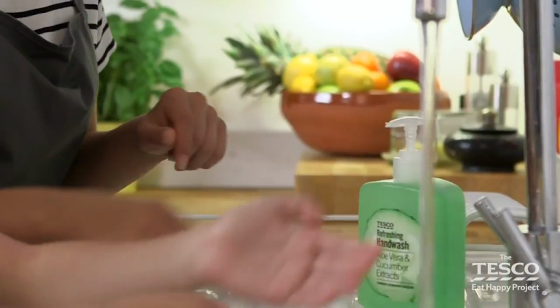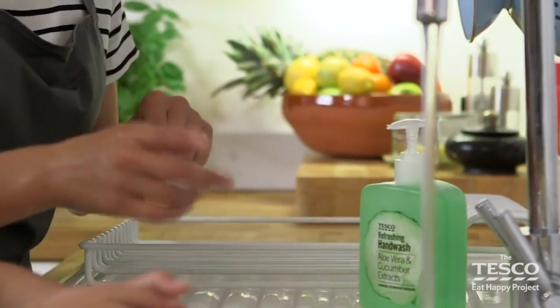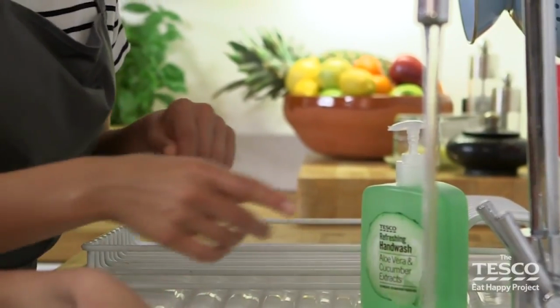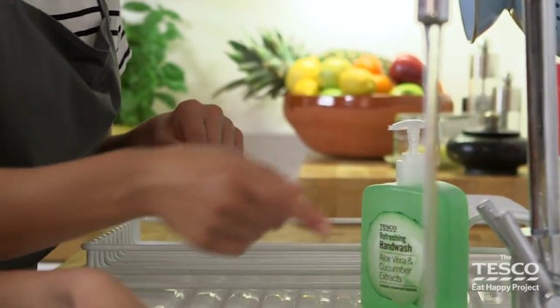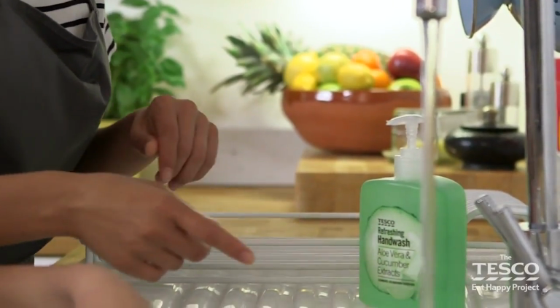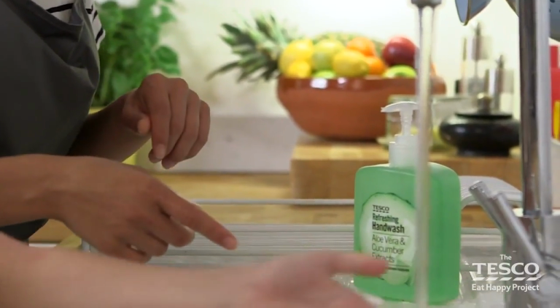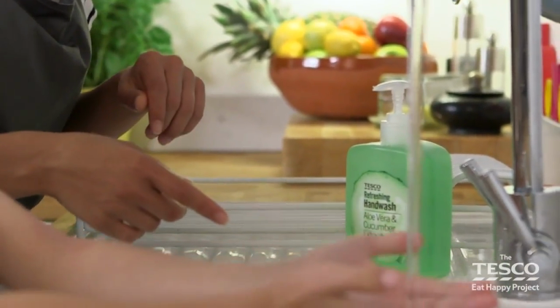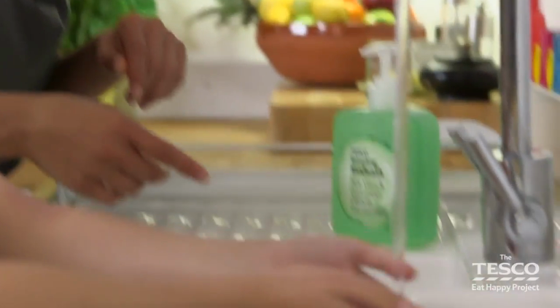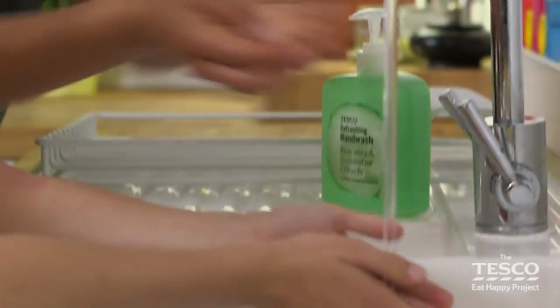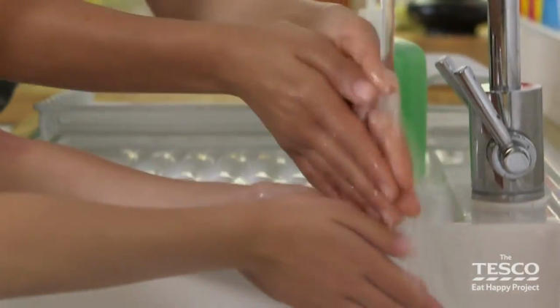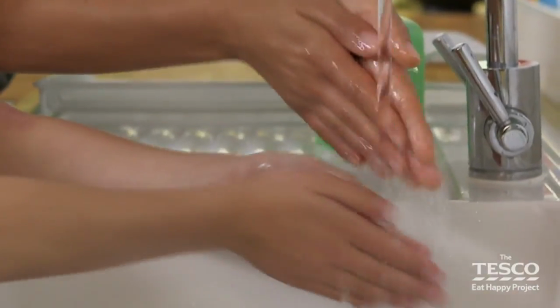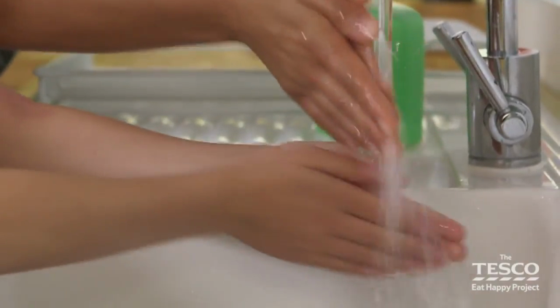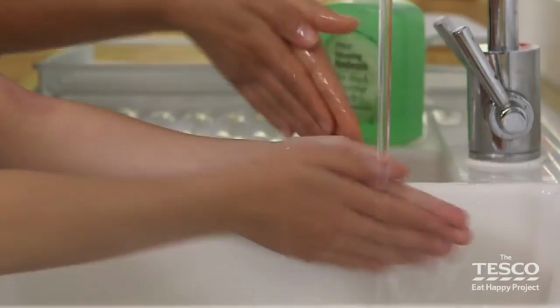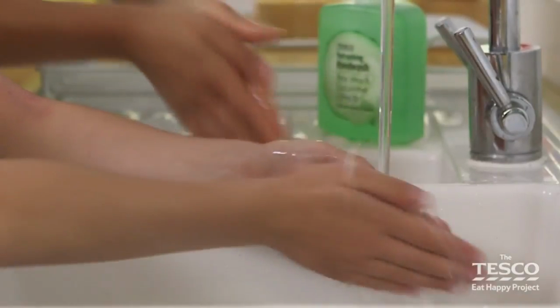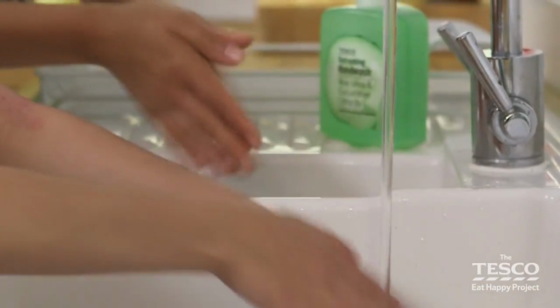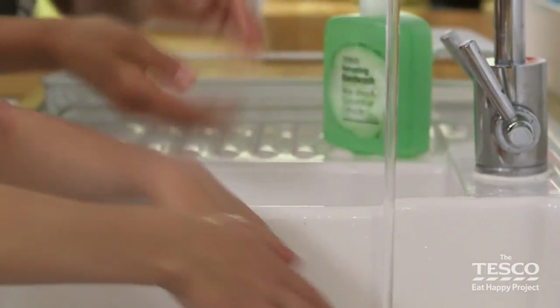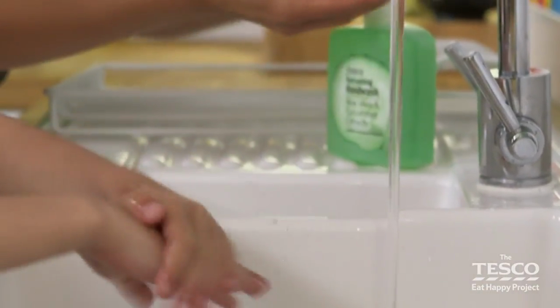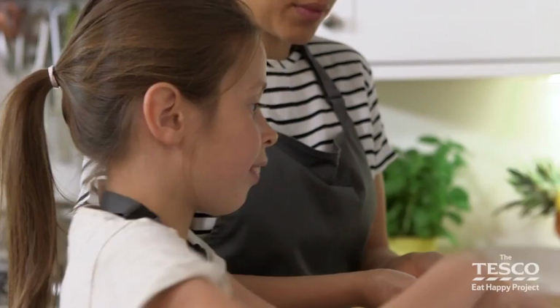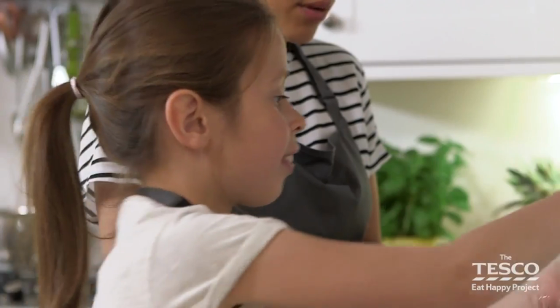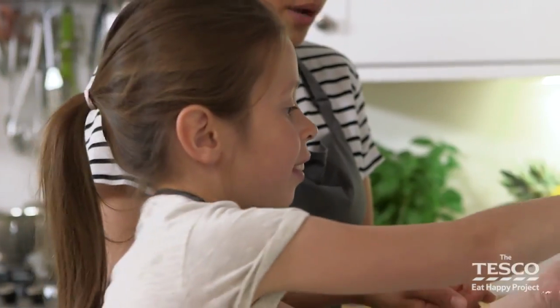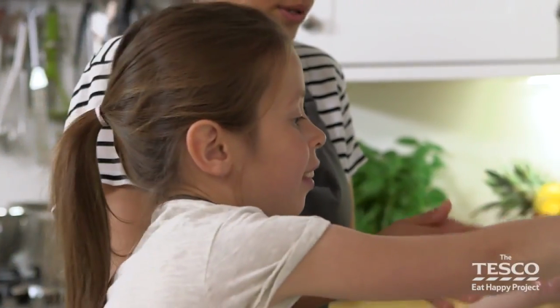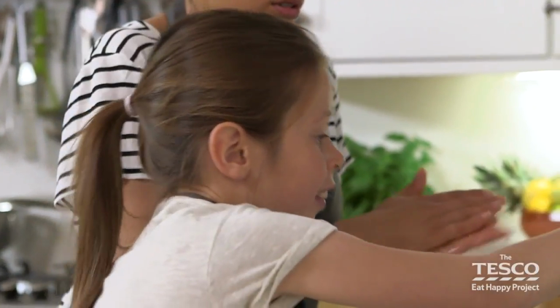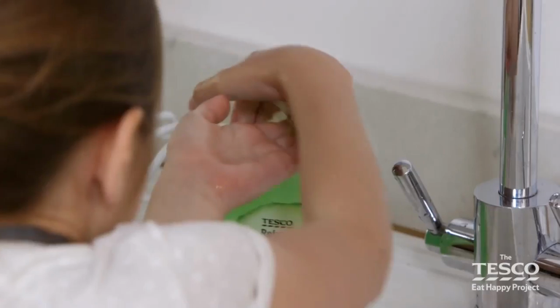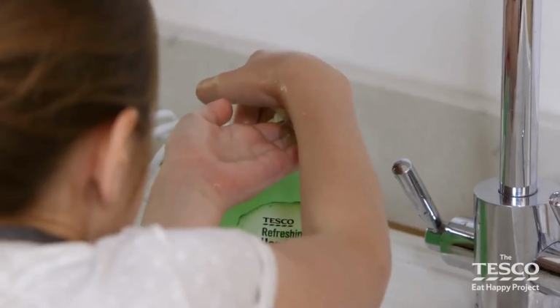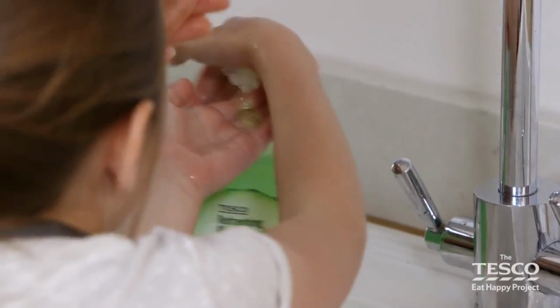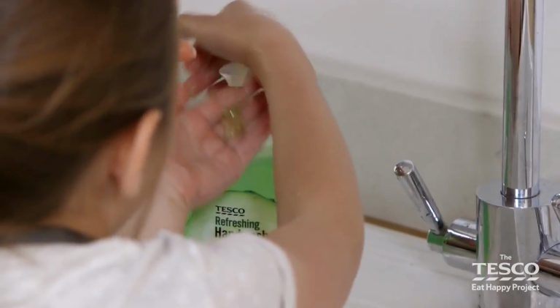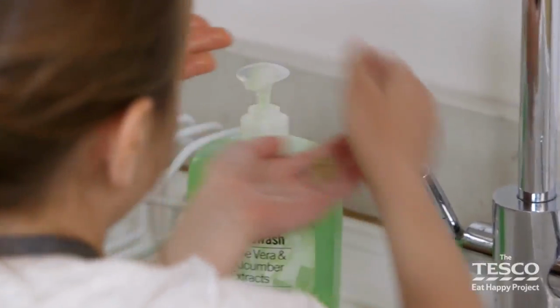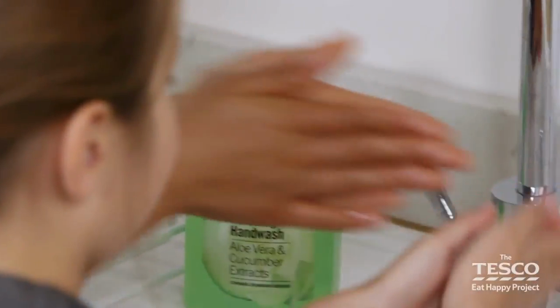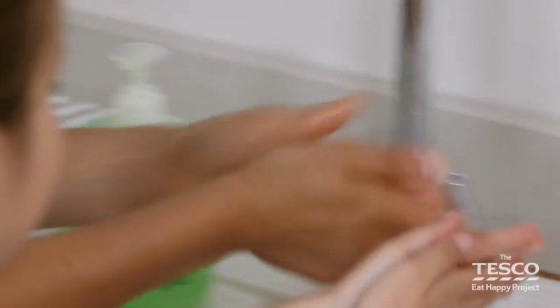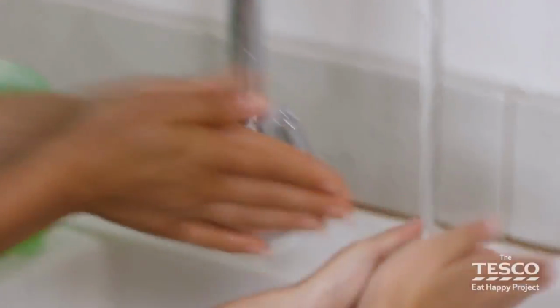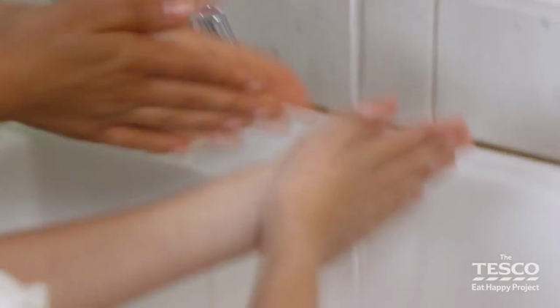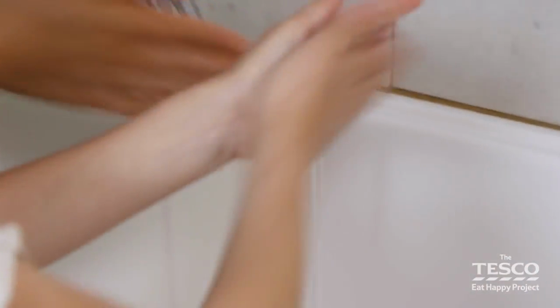Right, so Erin we need to wet our hands first — go ahead Erin, do them together. There we go, and then we do a pump each. Erin, you pump yours and we do it over the sink and we rub them in together.